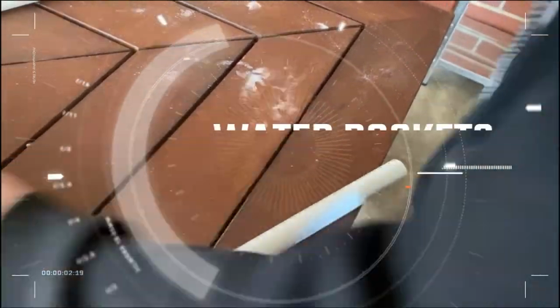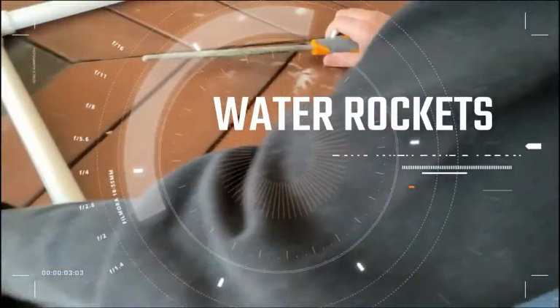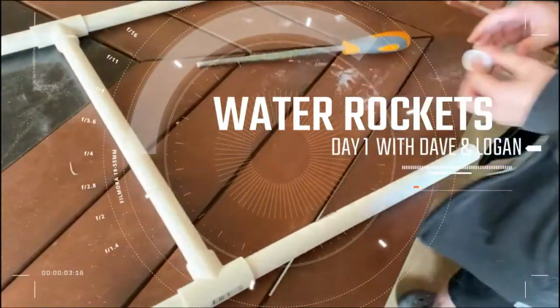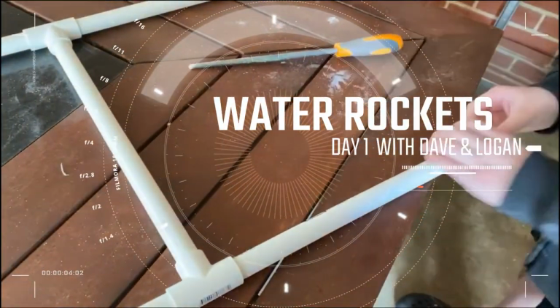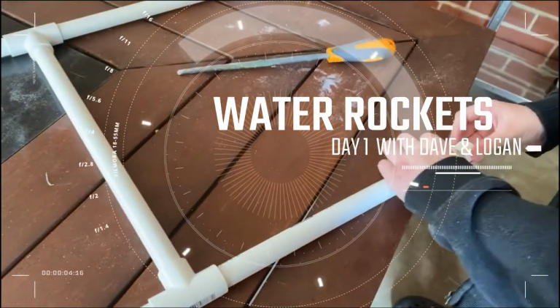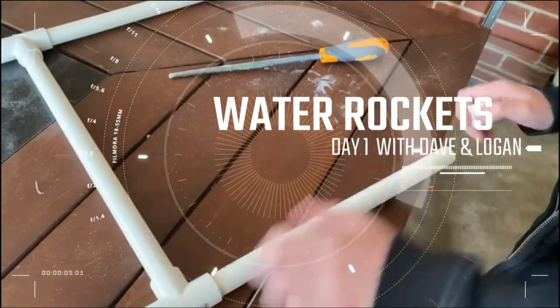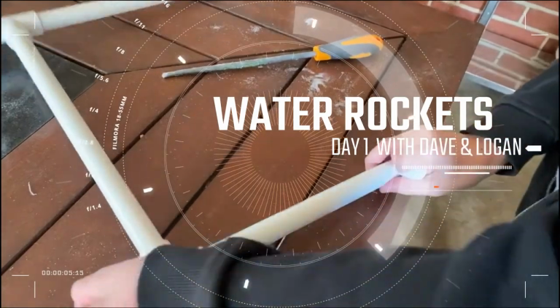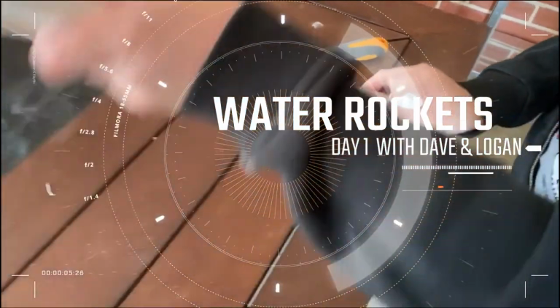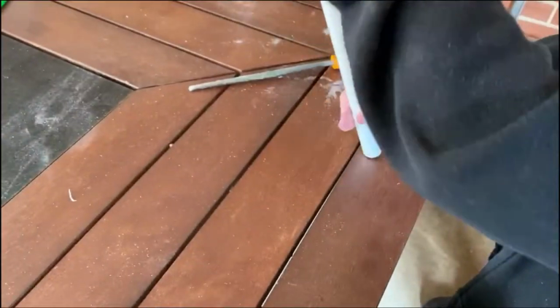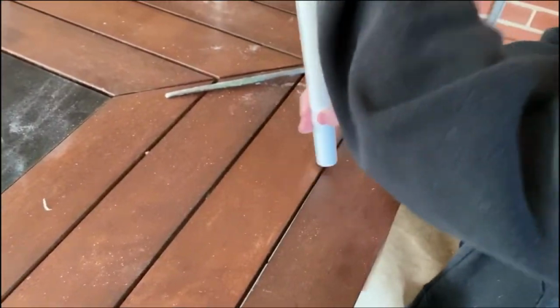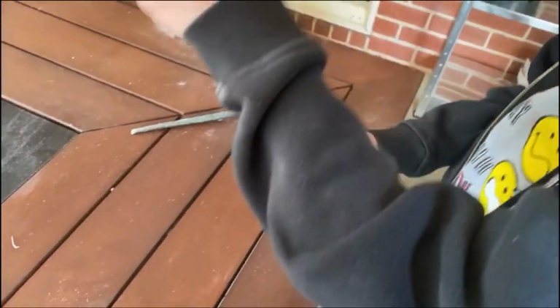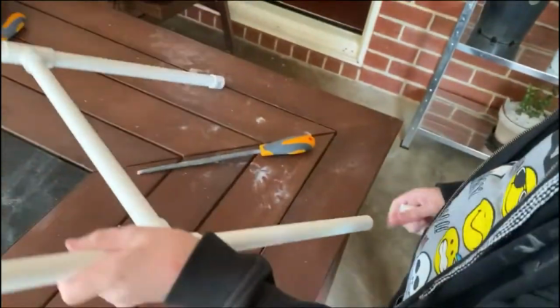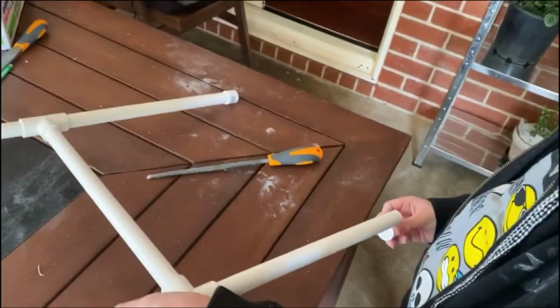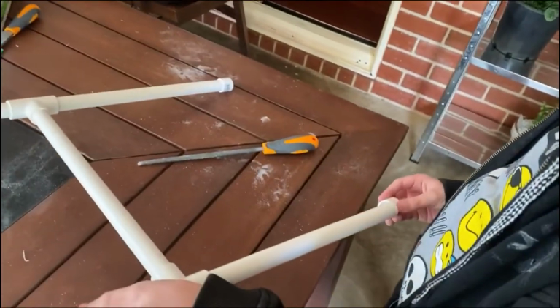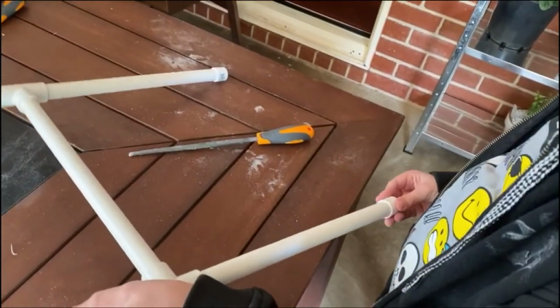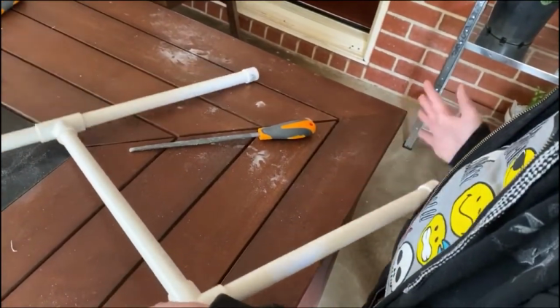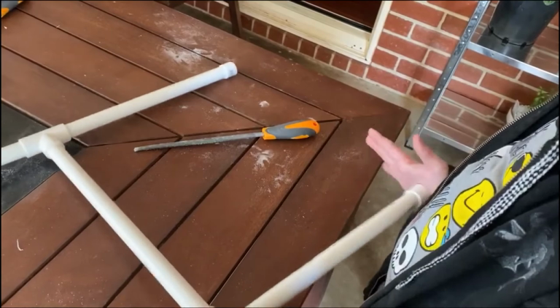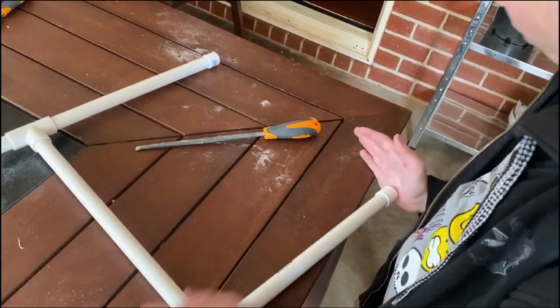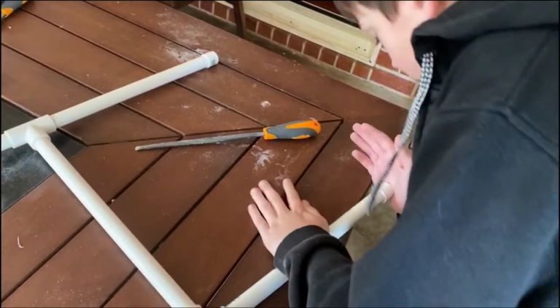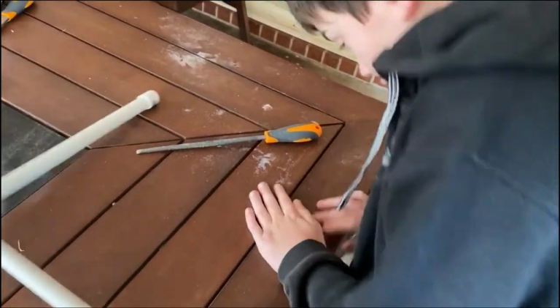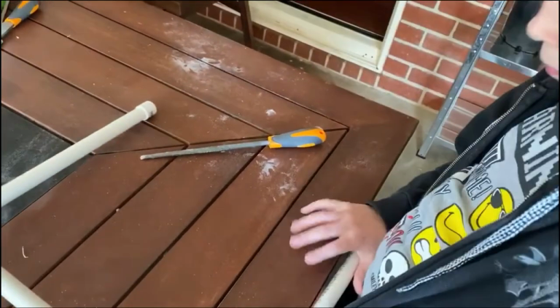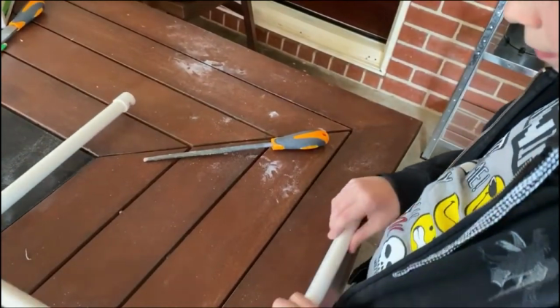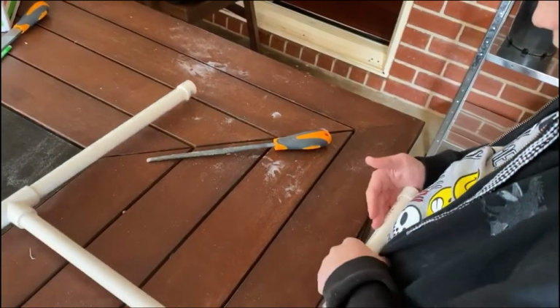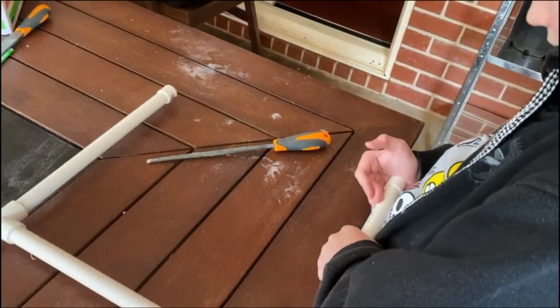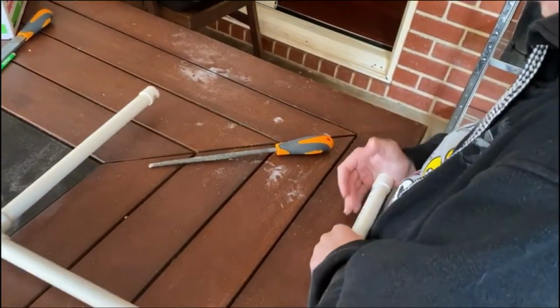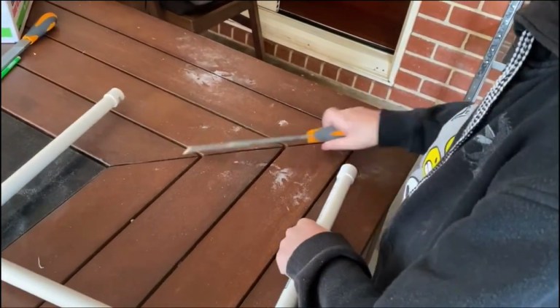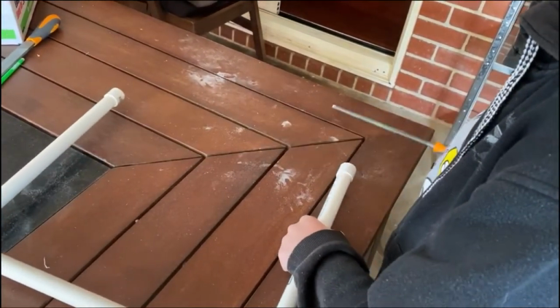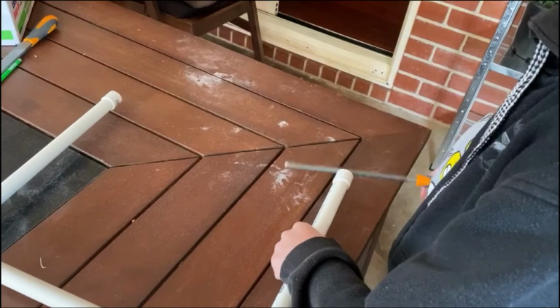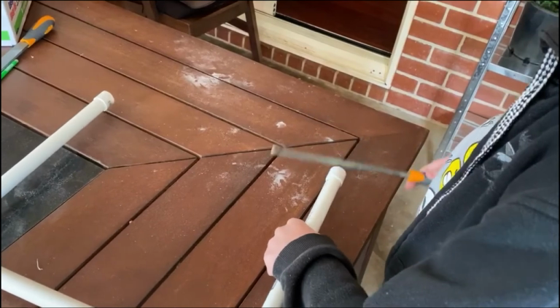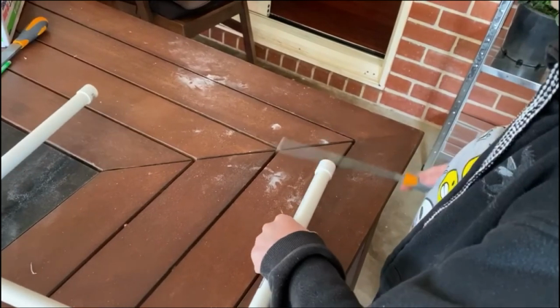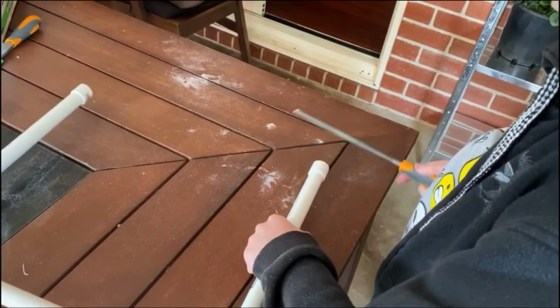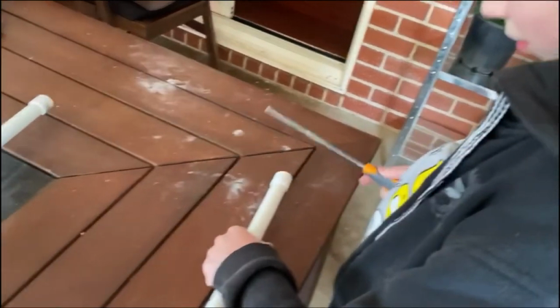Good job. Now like before, we'll put the block of wood on top and give it a bit of a tap. Yeah, that'll do the job.